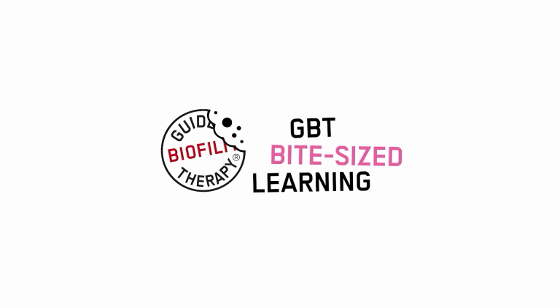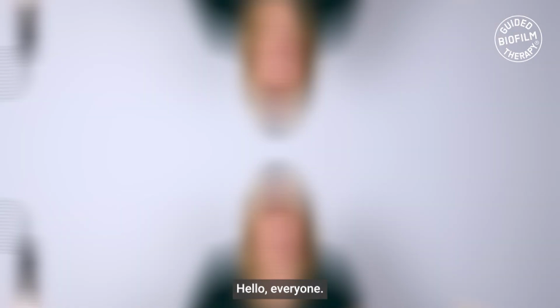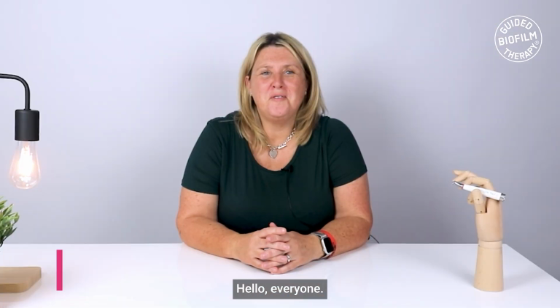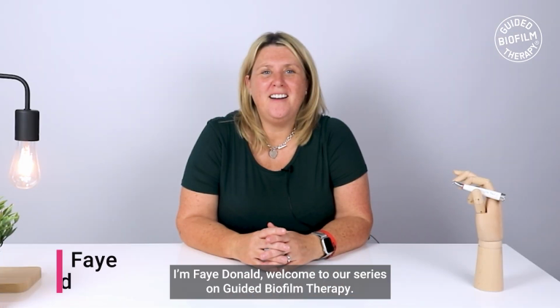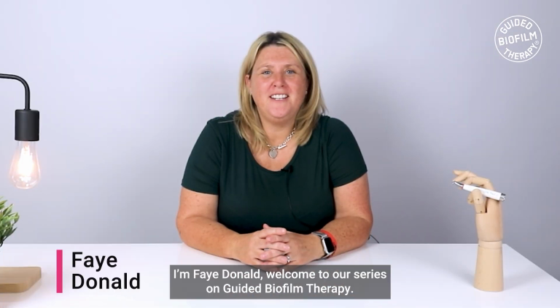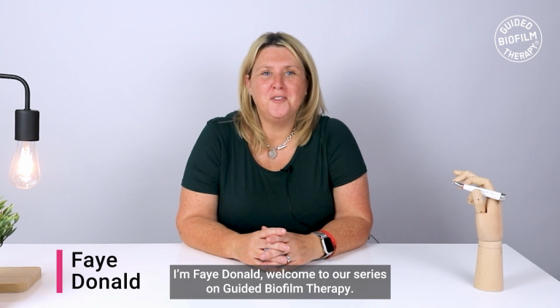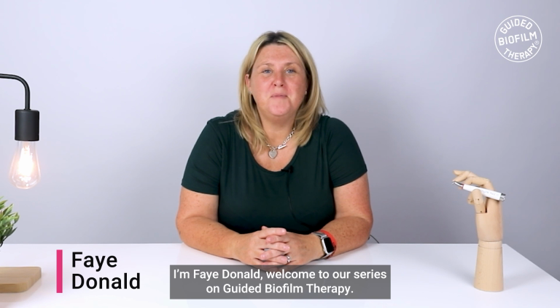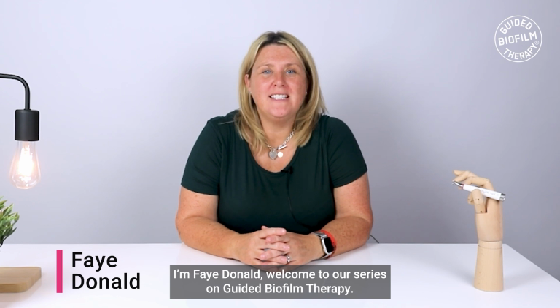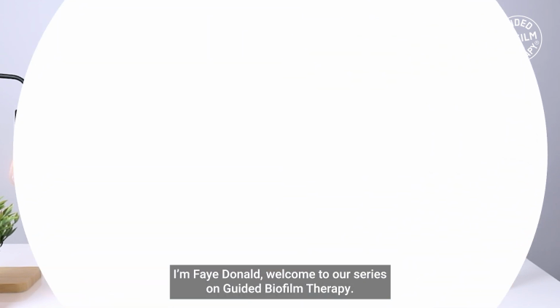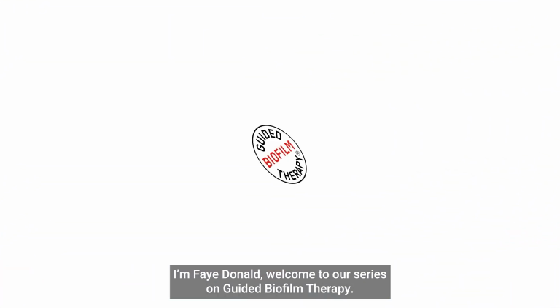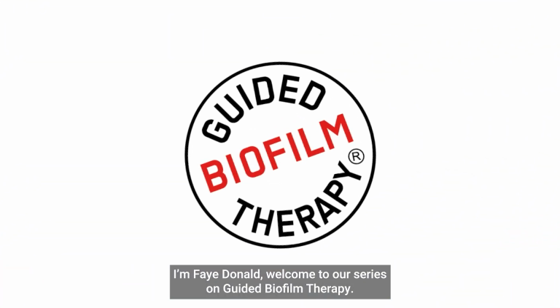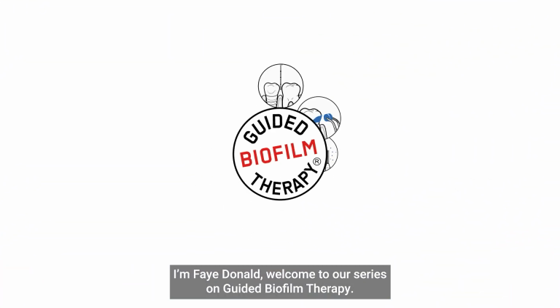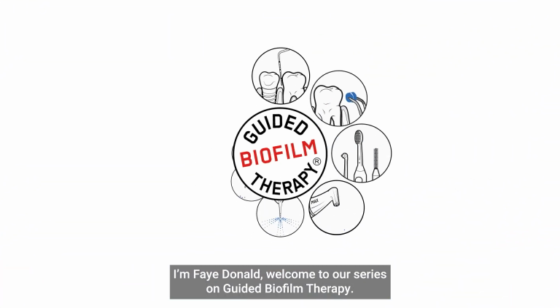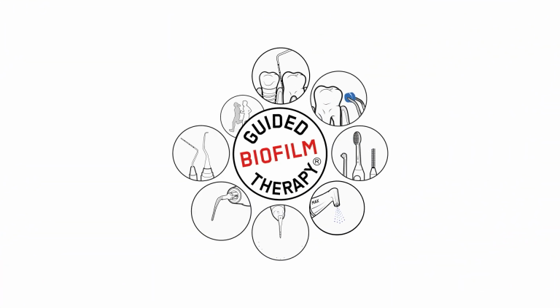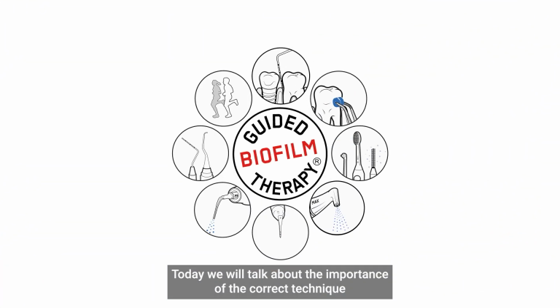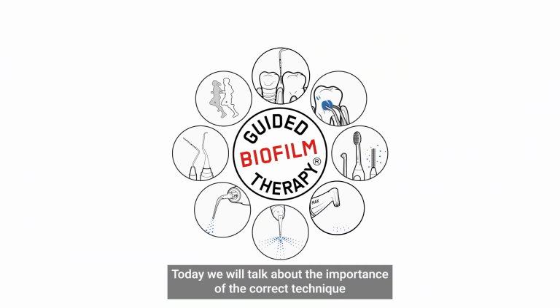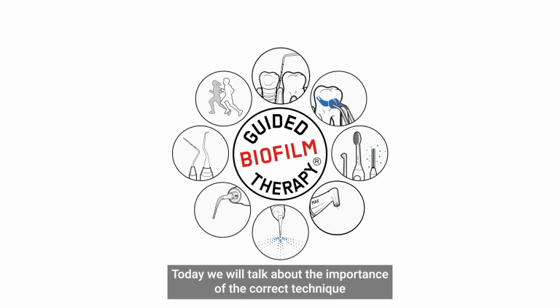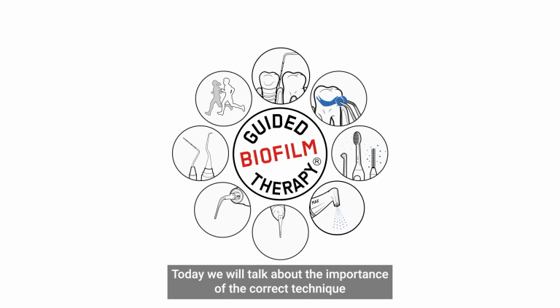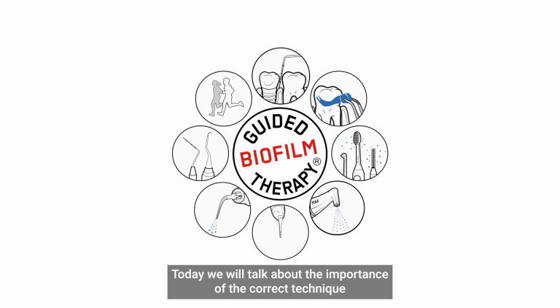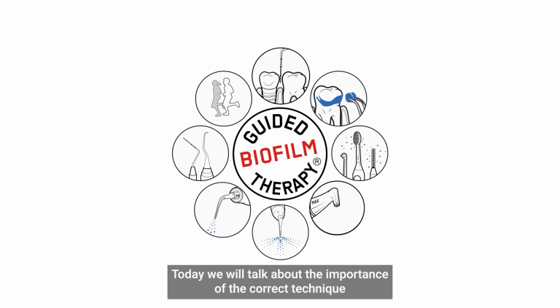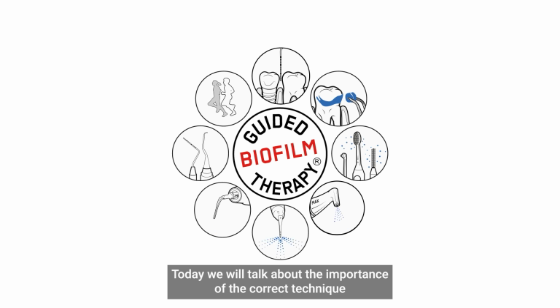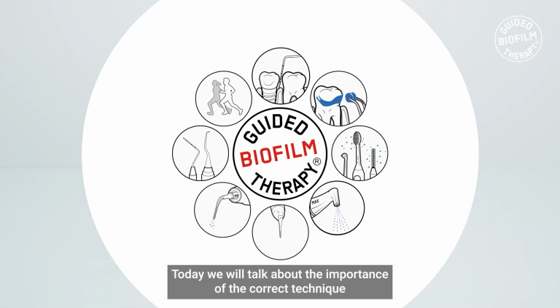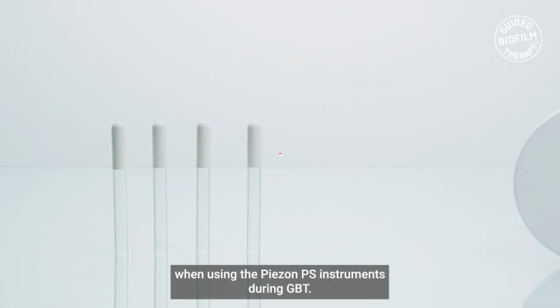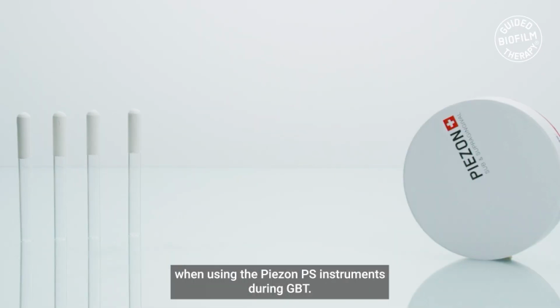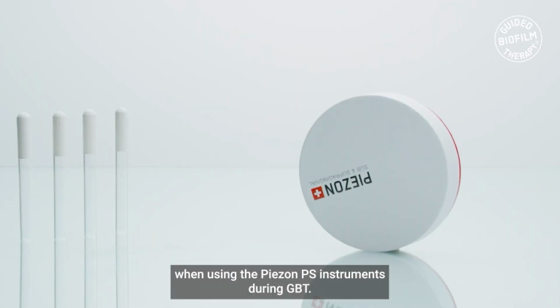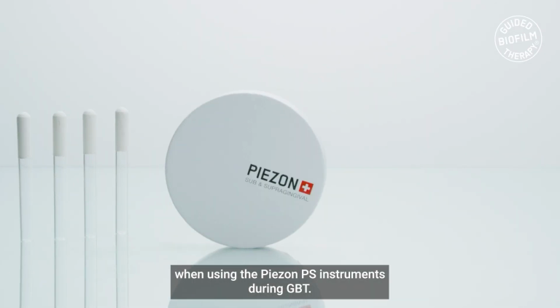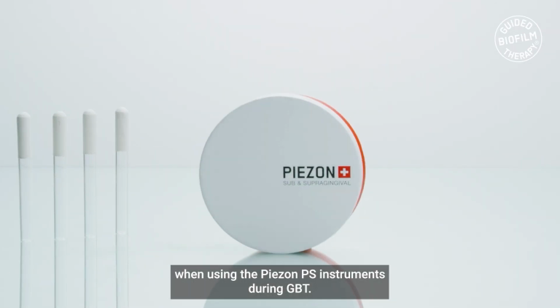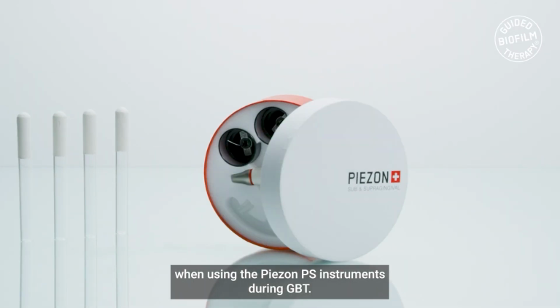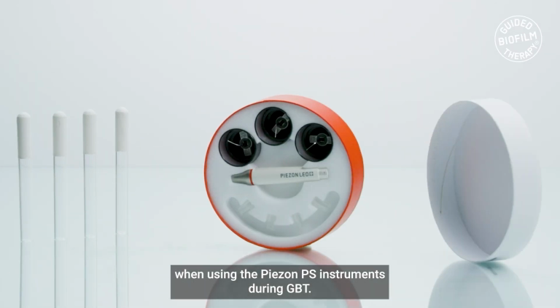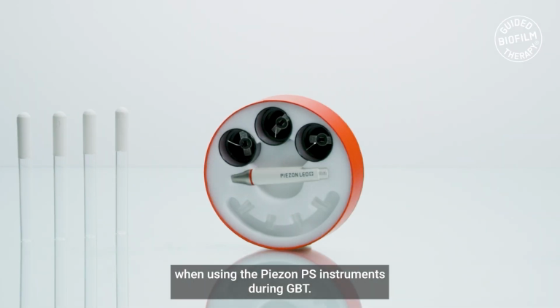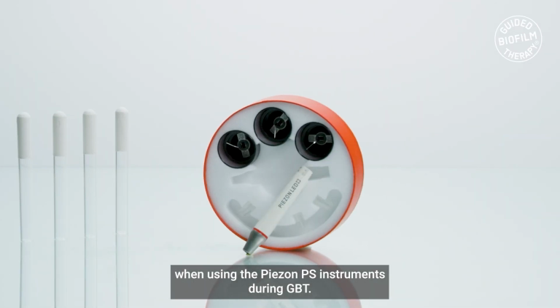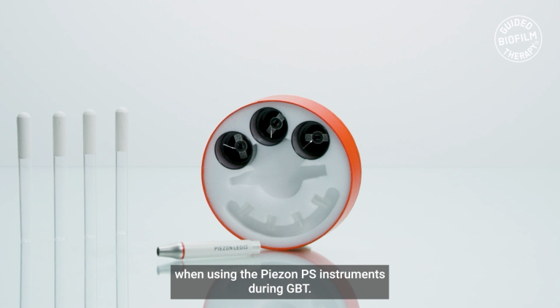Hello everyone, I'm Faye Donald. Welcome to our series on guided biofilm therapy. Today we will talk about the importance of the correct technique when using the Piazon PS instrument during GBT.